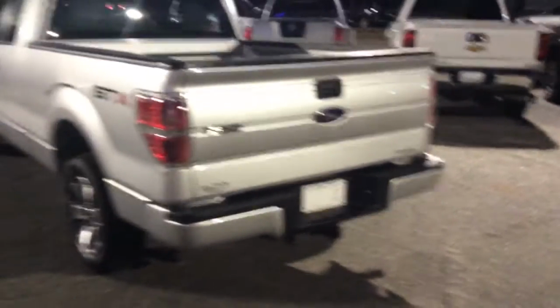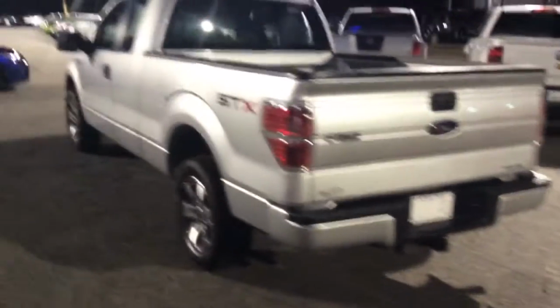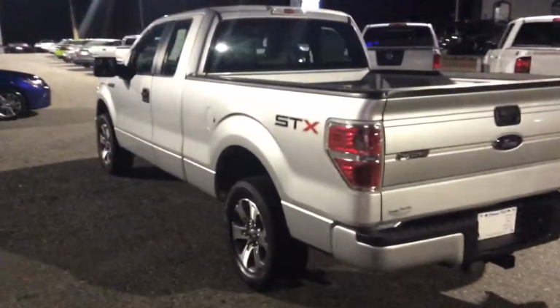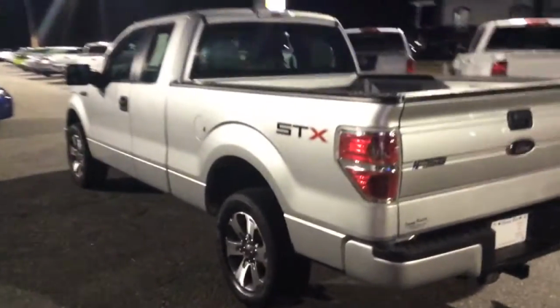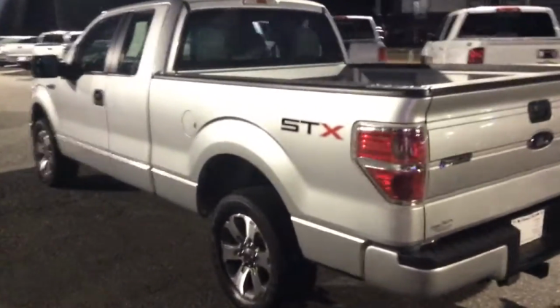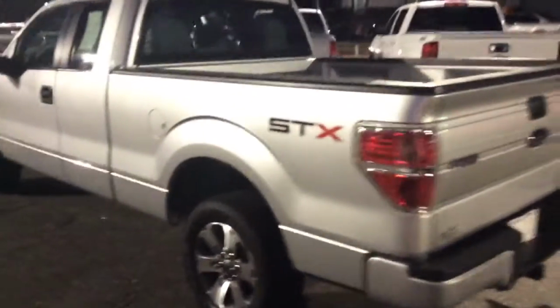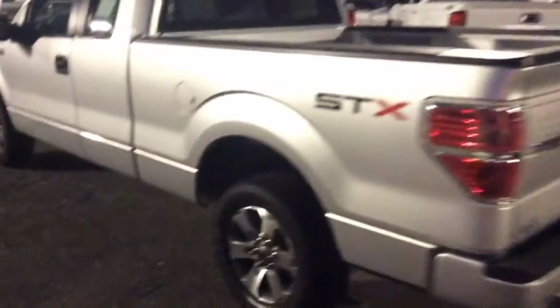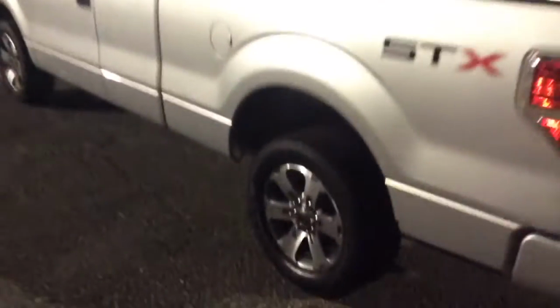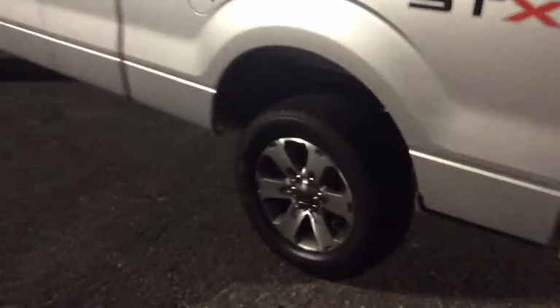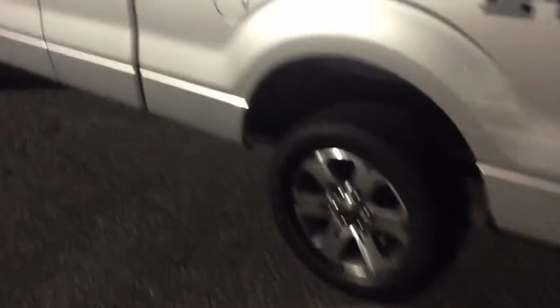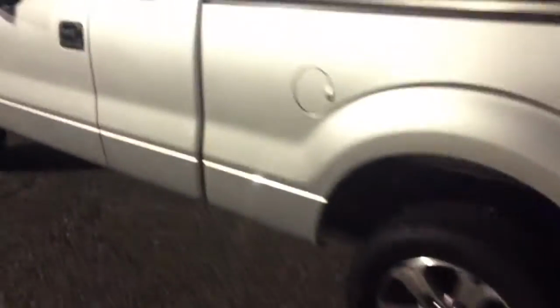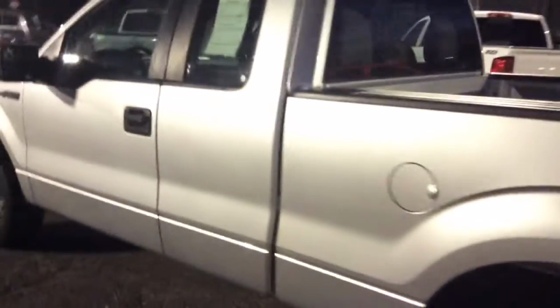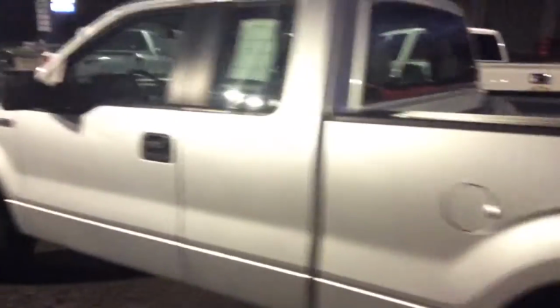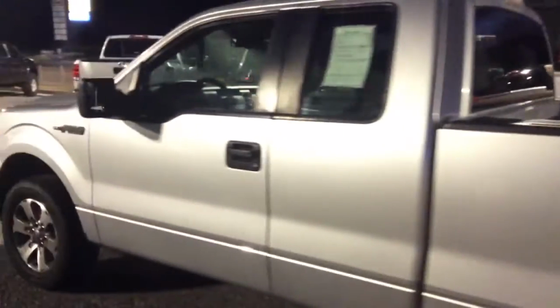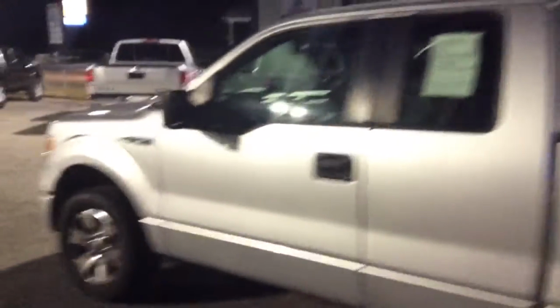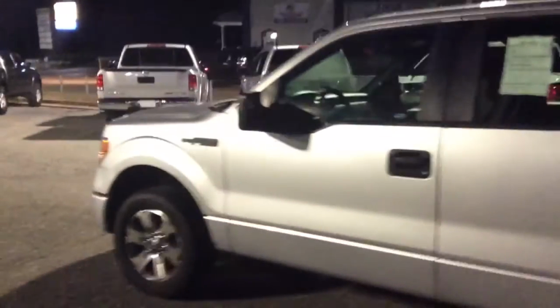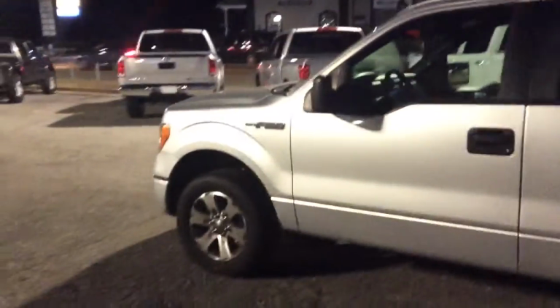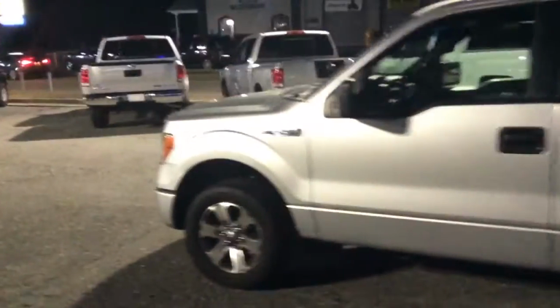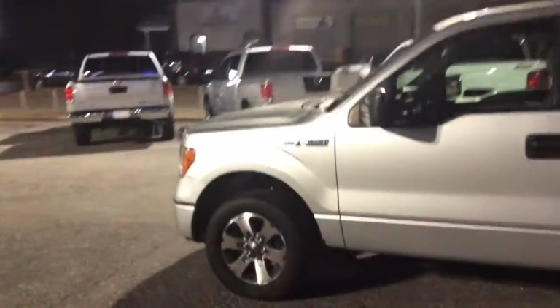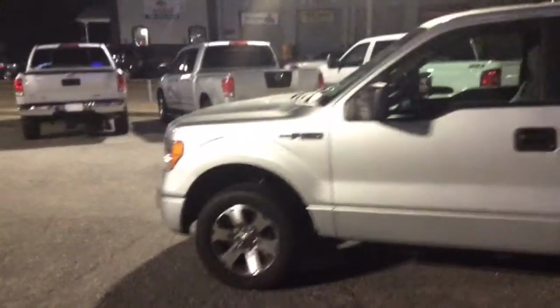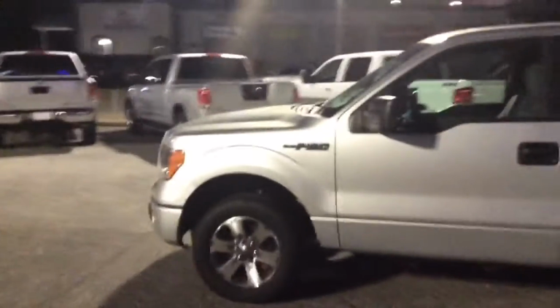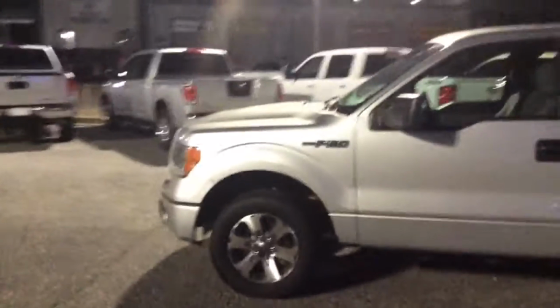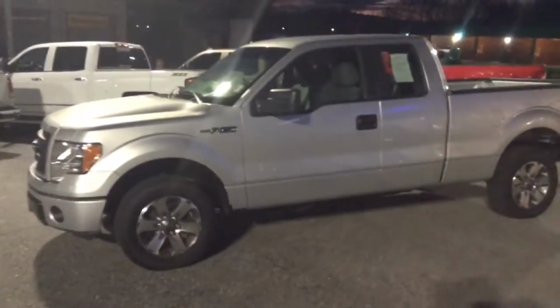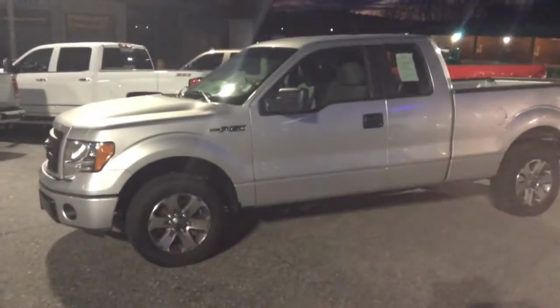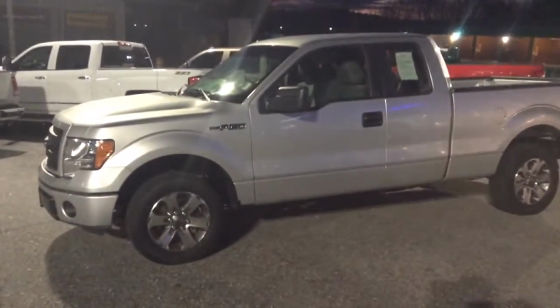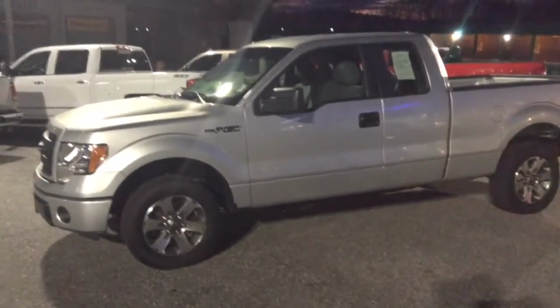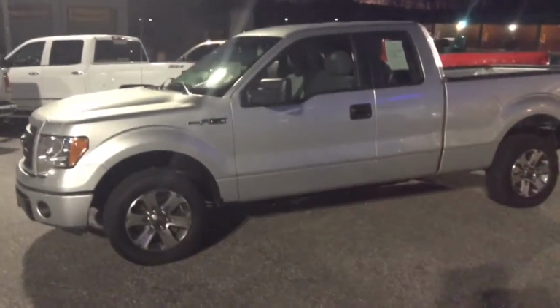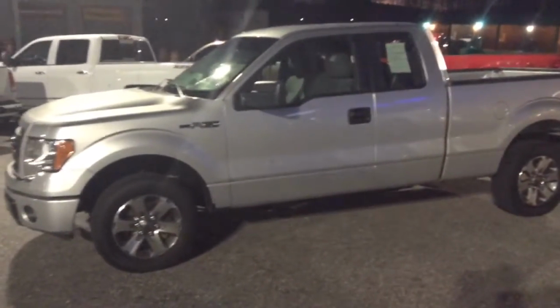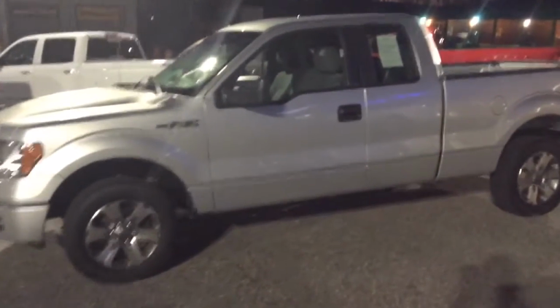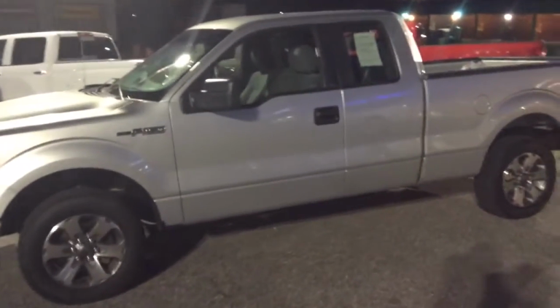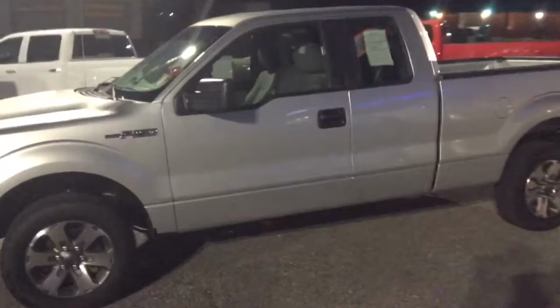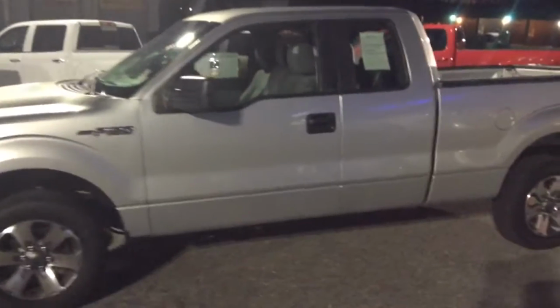Very sharp silver color on the outside, really good looking wheels and tires, very good looking F-150, and very good mileage for the year as well.